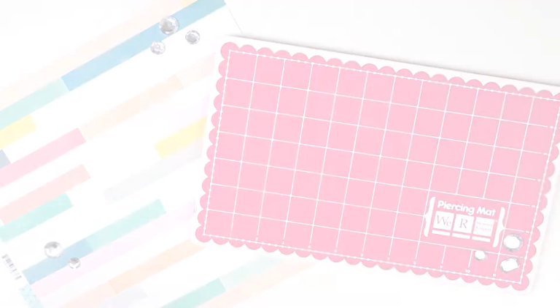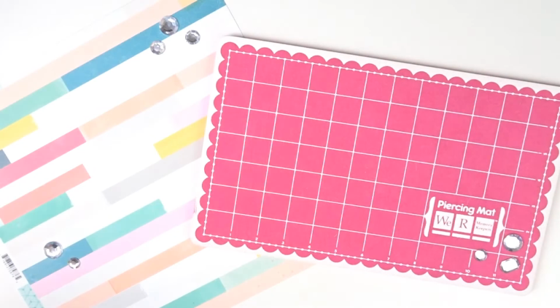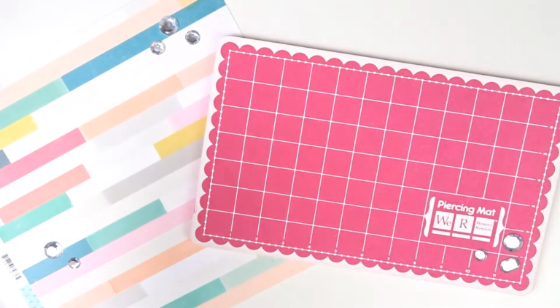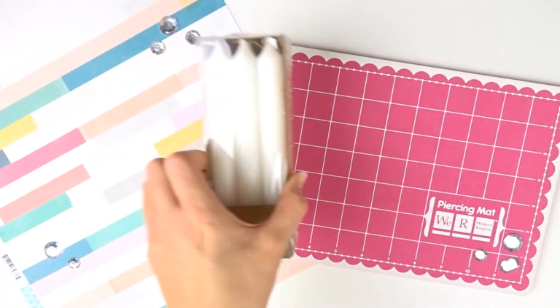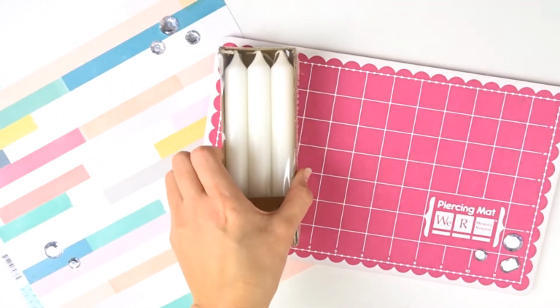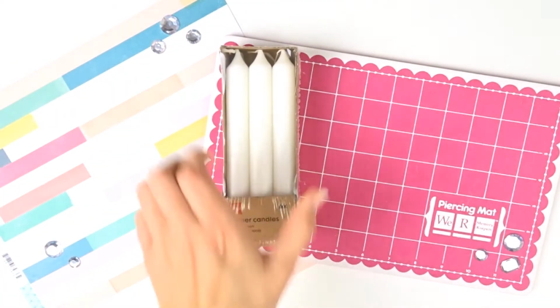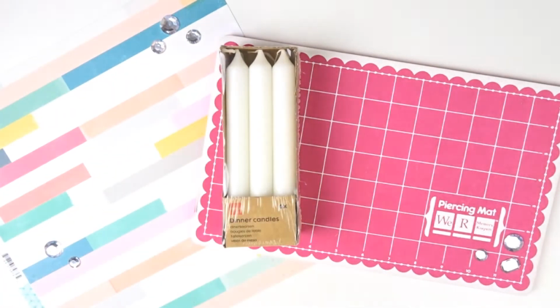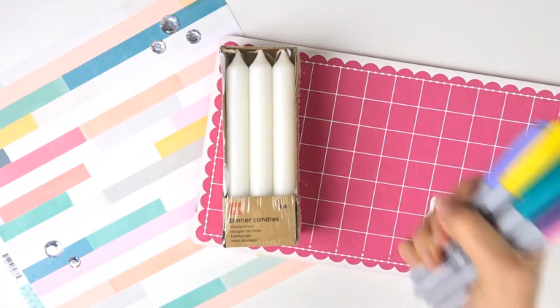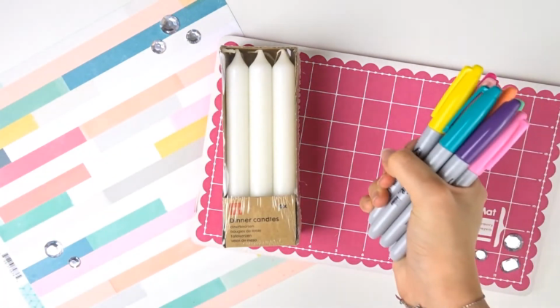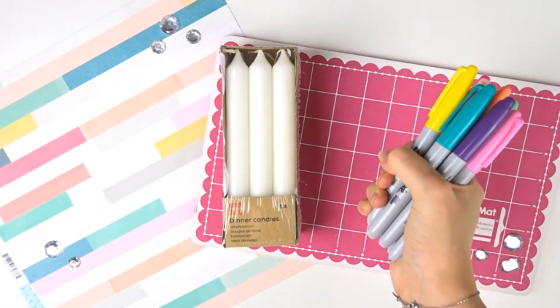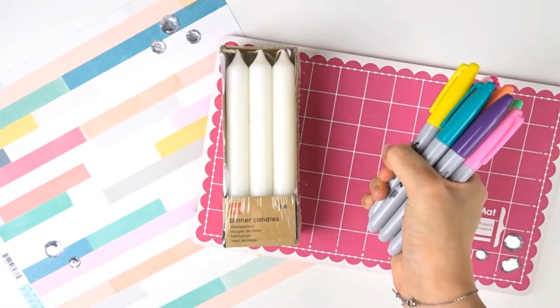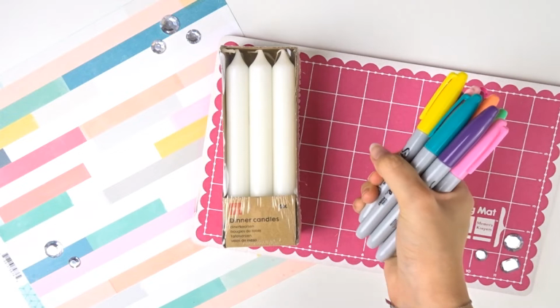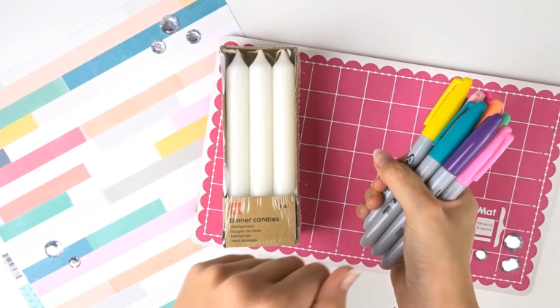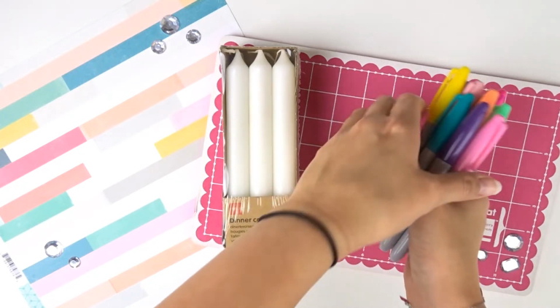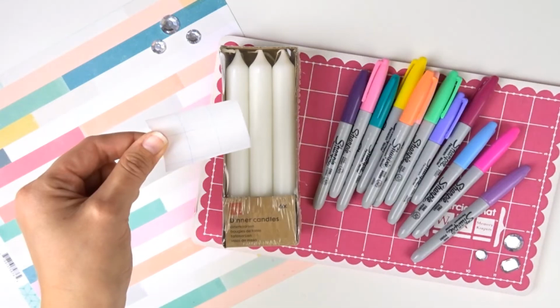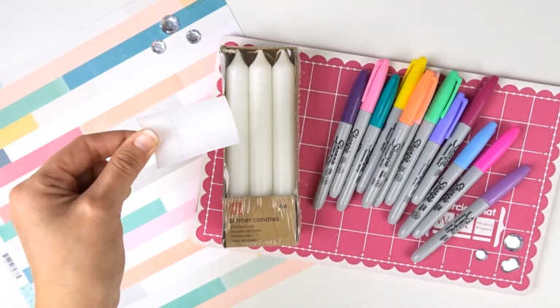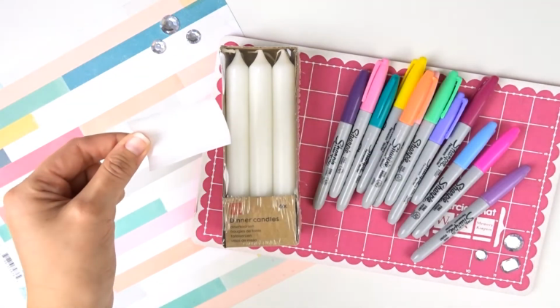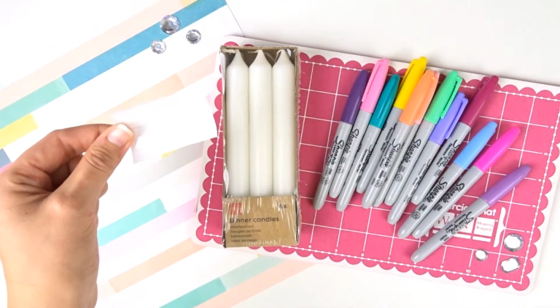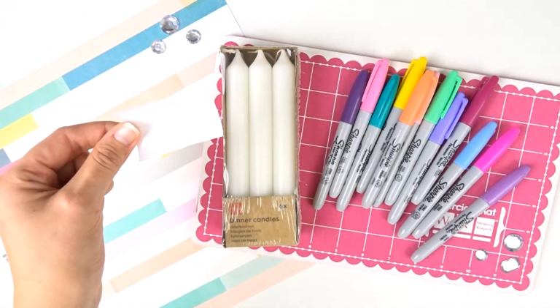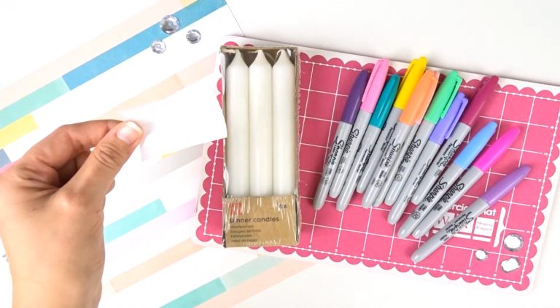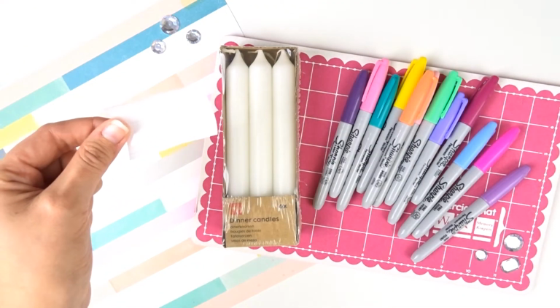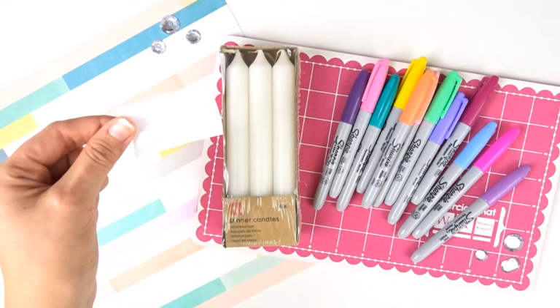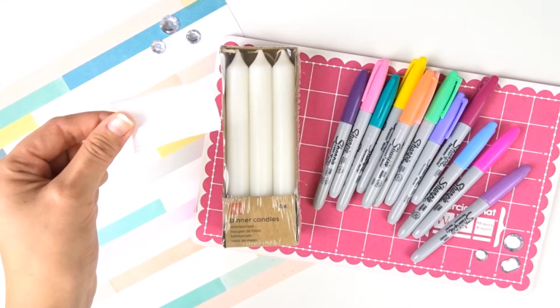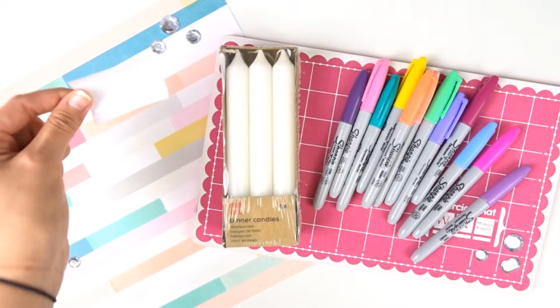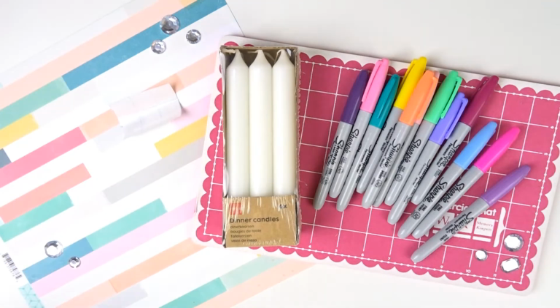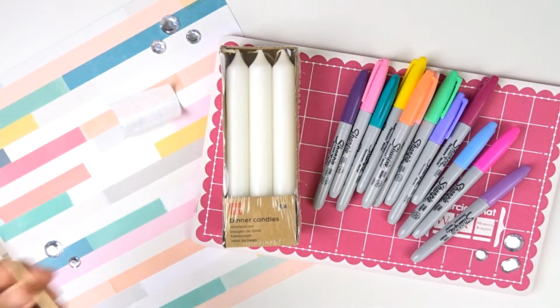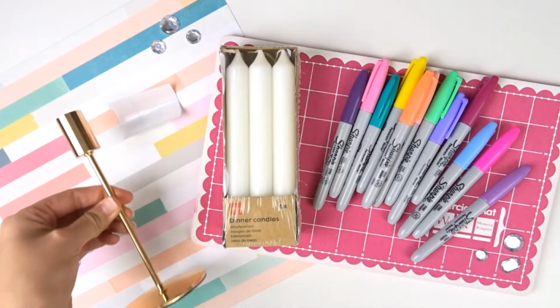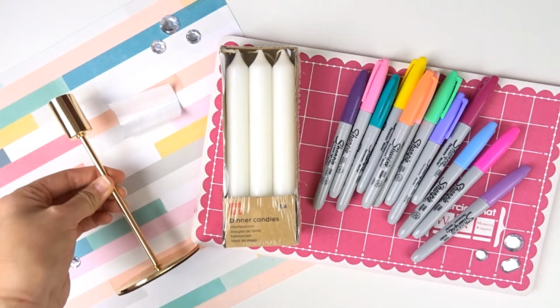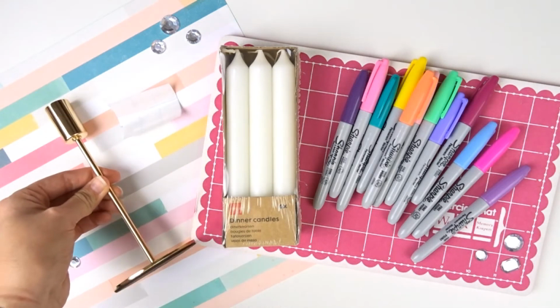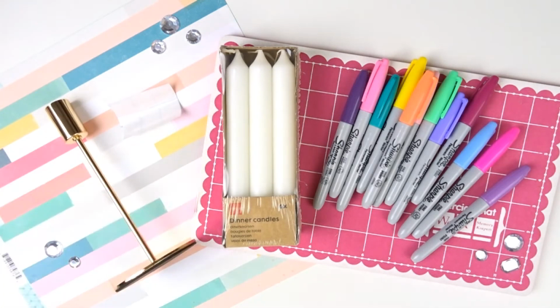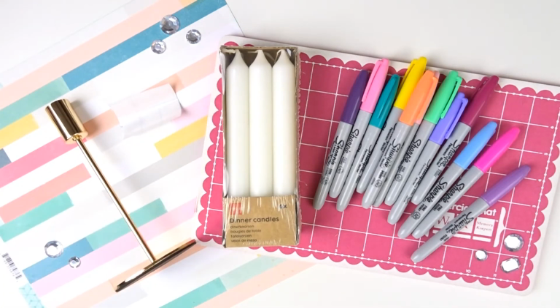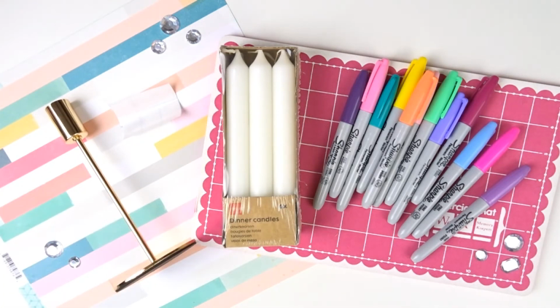Tu auras besoin de 24 bougies chandelles, des marqueurs de couleurs ou noirs comme tu préfères, des pochoirs que j'ai découpés à l'aide de ma machine à découper. Tu peux aussi le faire à main levée sans problème. Et pour finir, d'un bougeoir — le mien vient de chez Aldi.